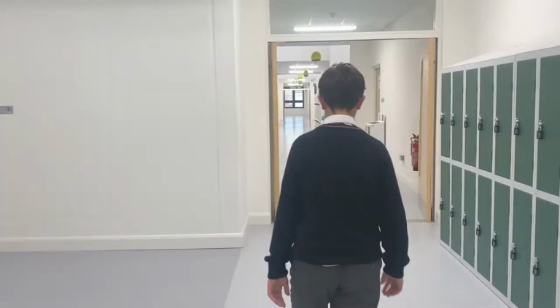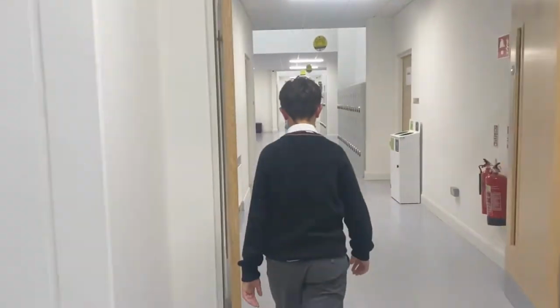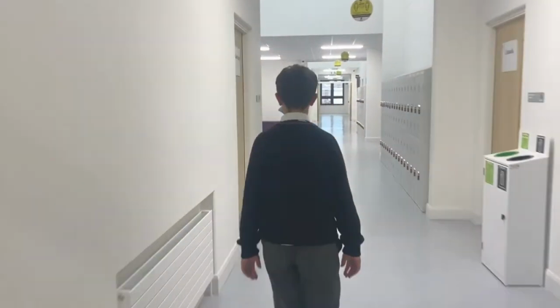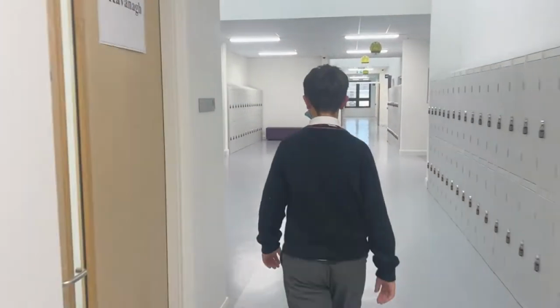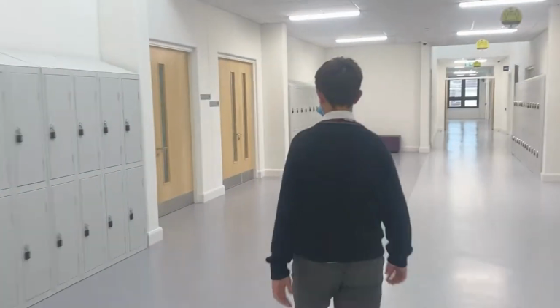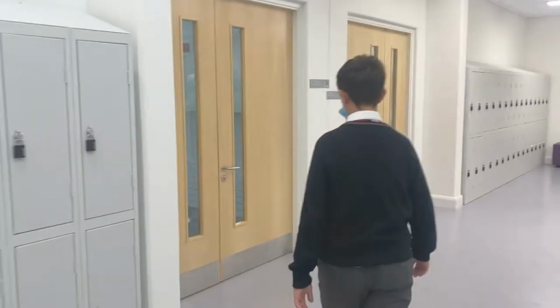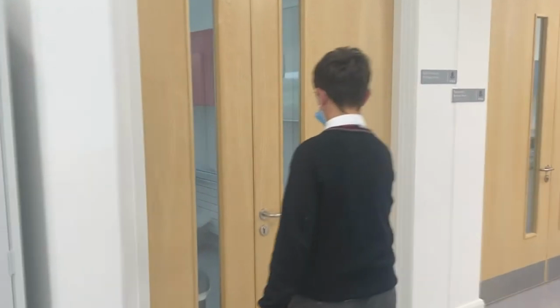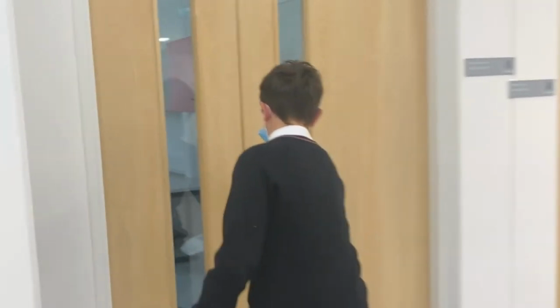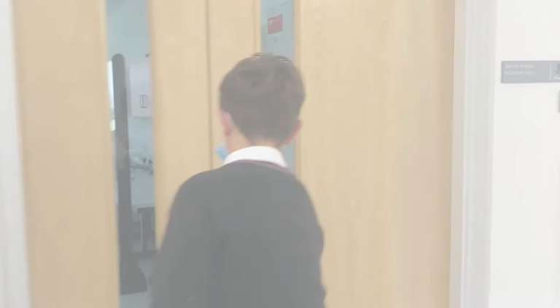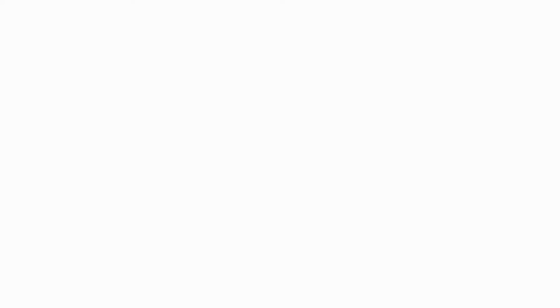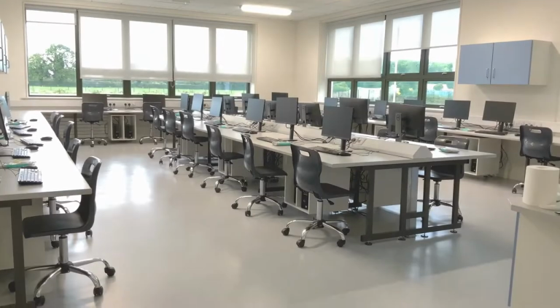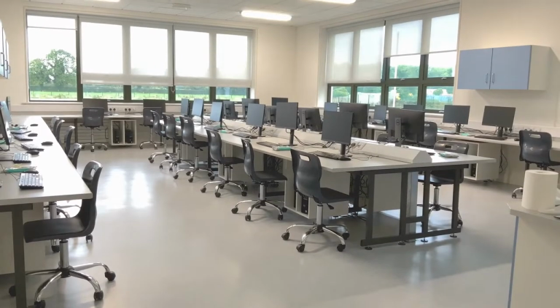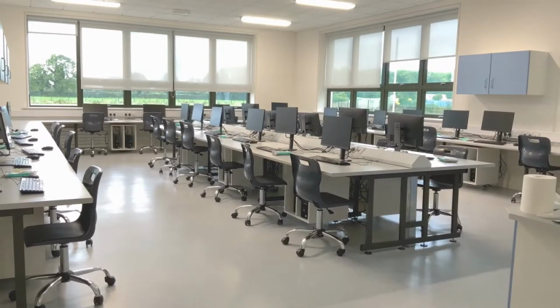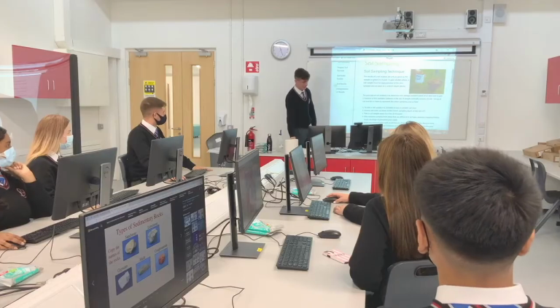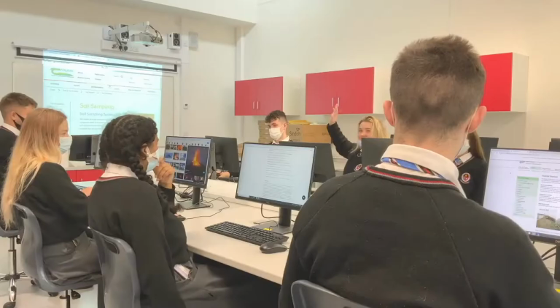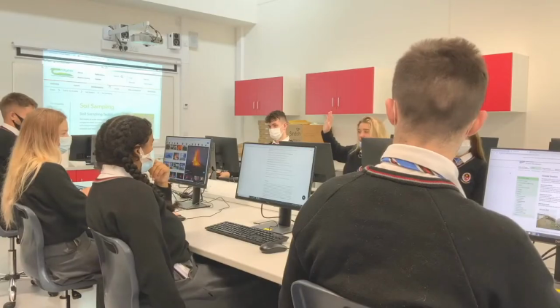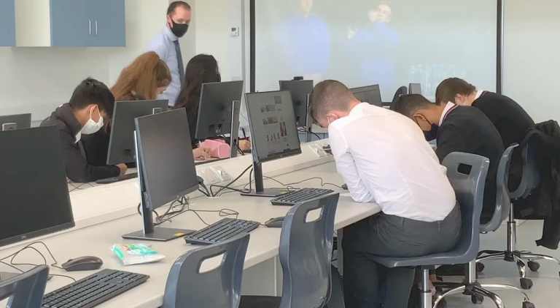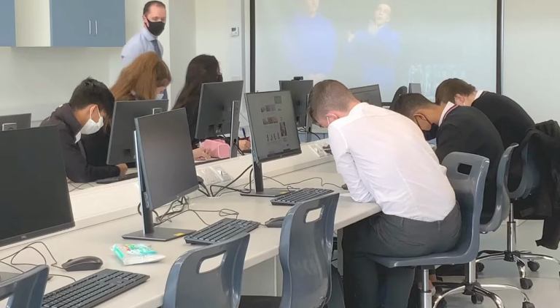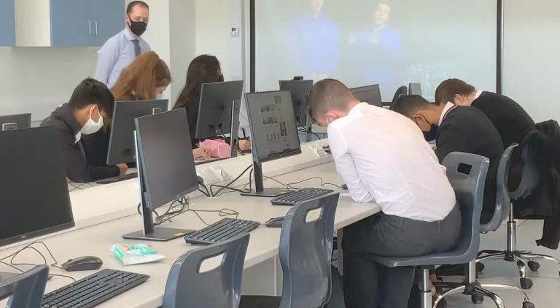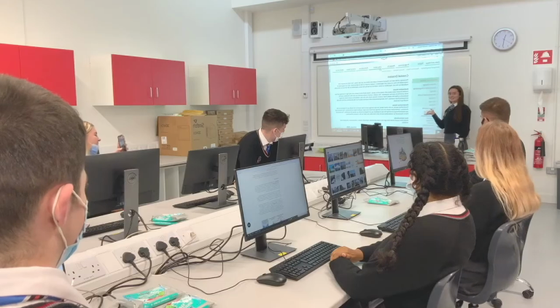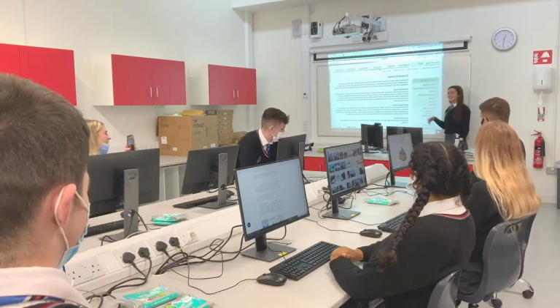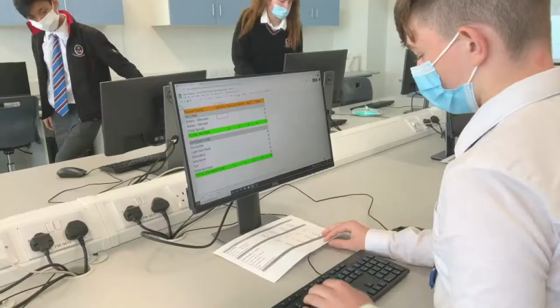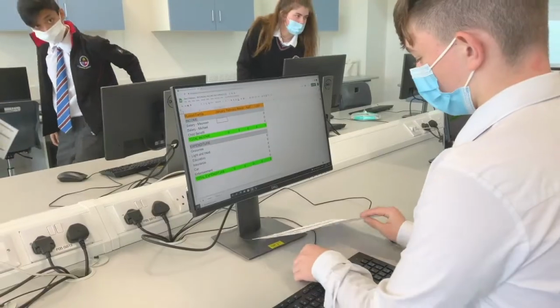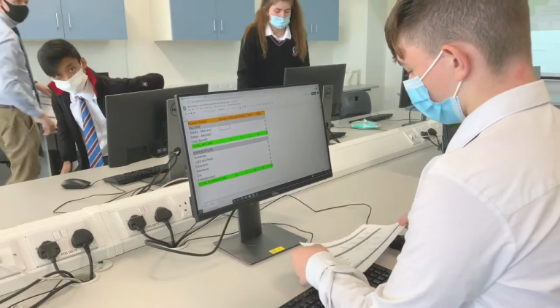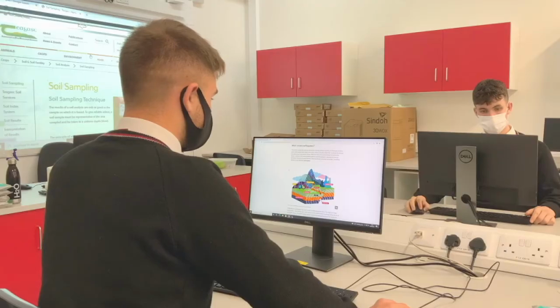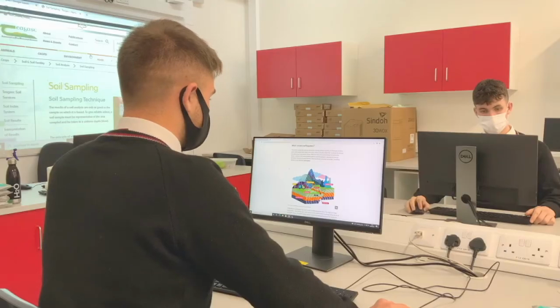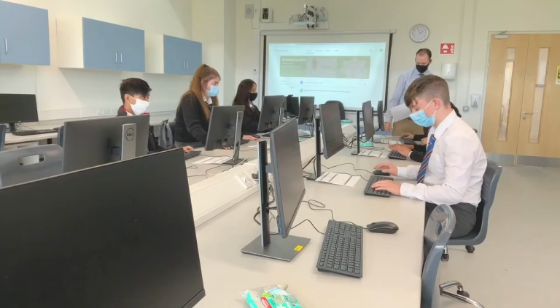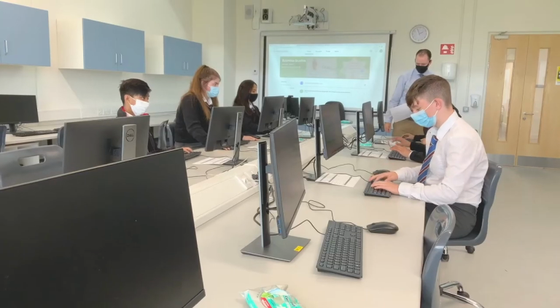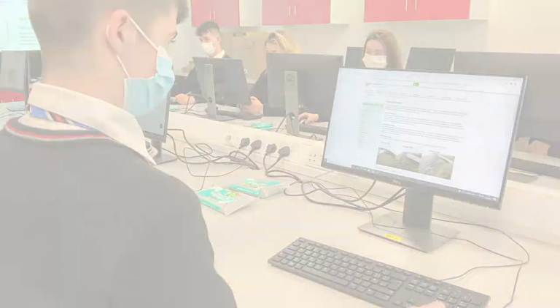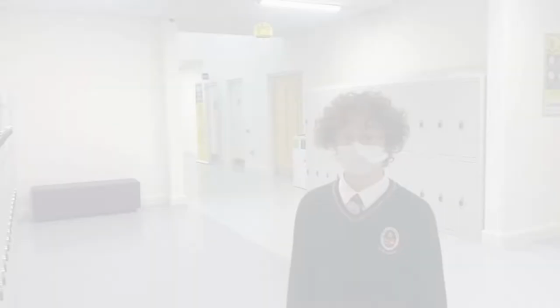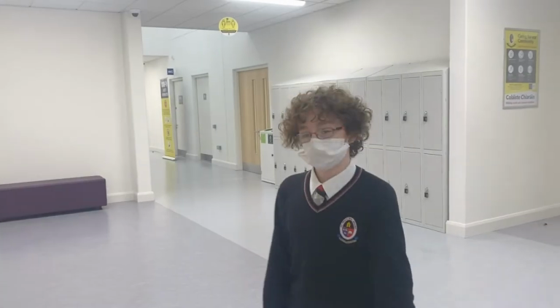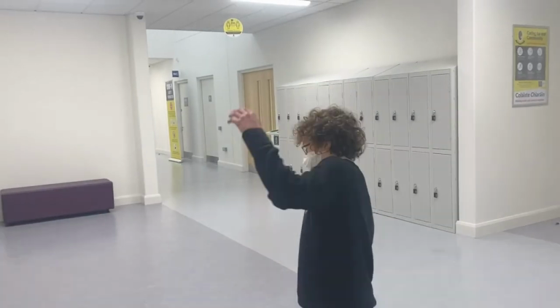Onward up the East Wing corridor, we arrive at one of our three computer rooms, each room containing 30 high-spec desktop computers which are used by teachers of all subjects. ICT literacy is an essential element of life here at the school.